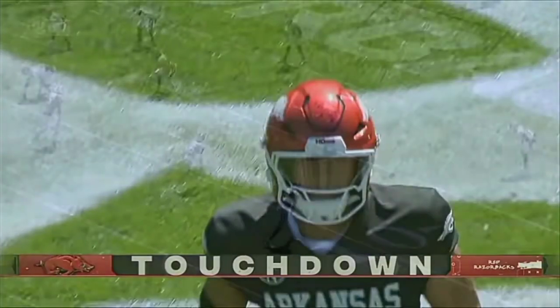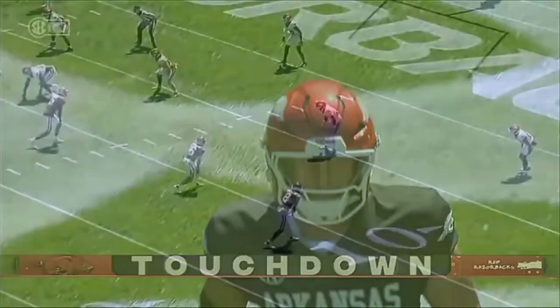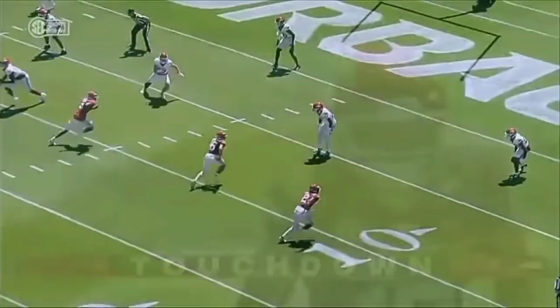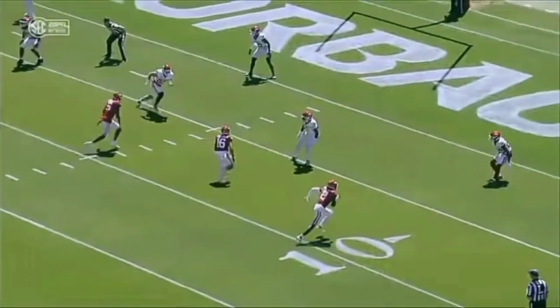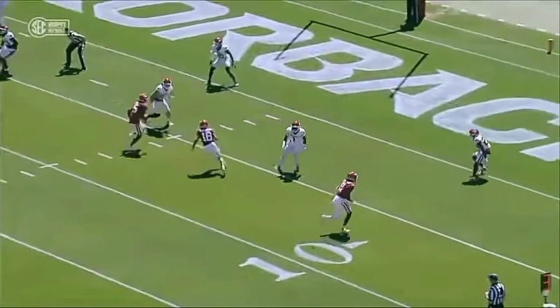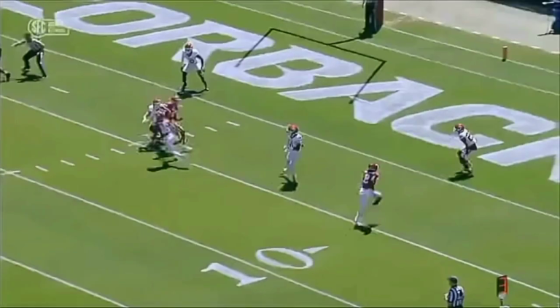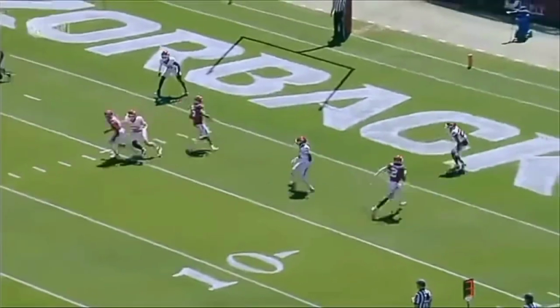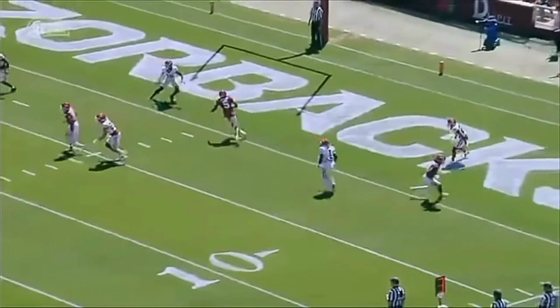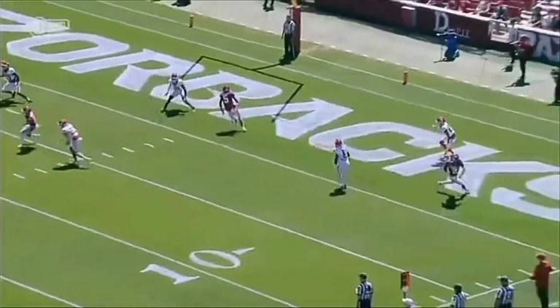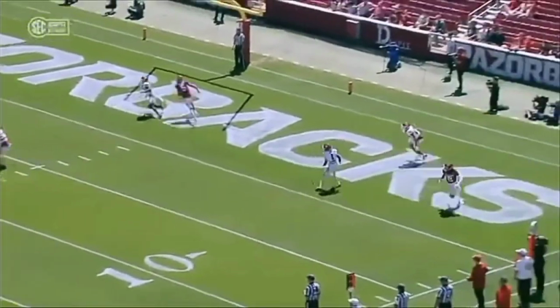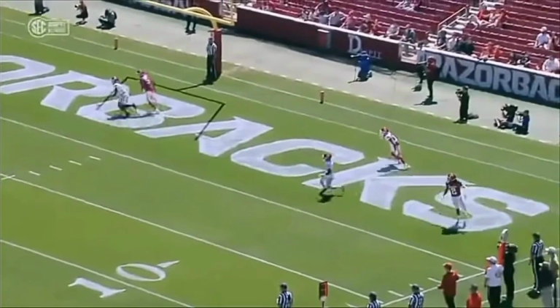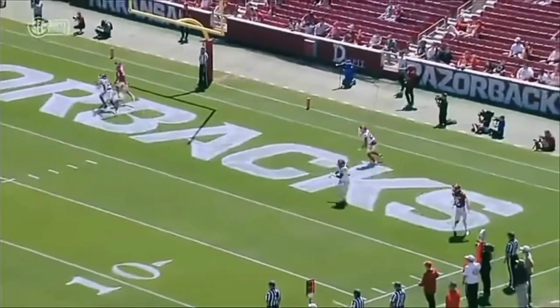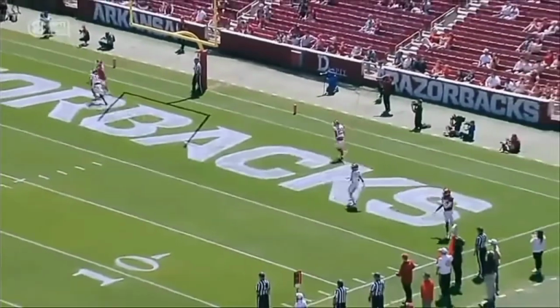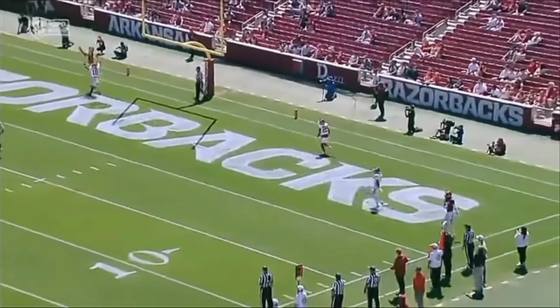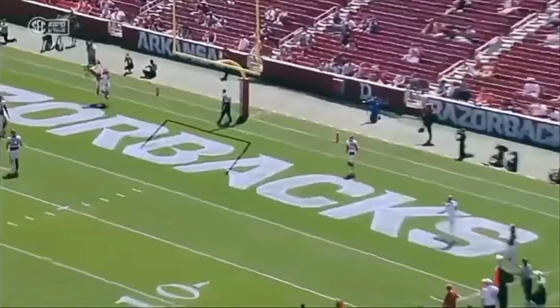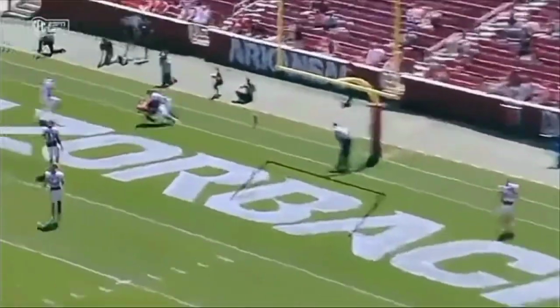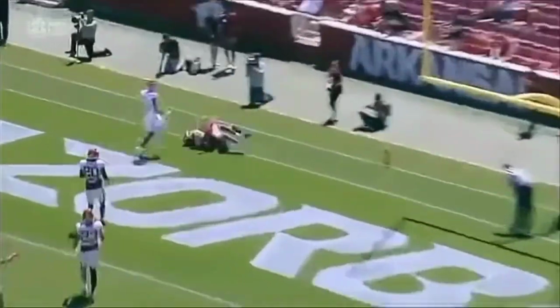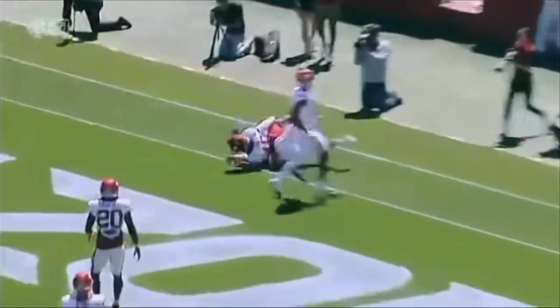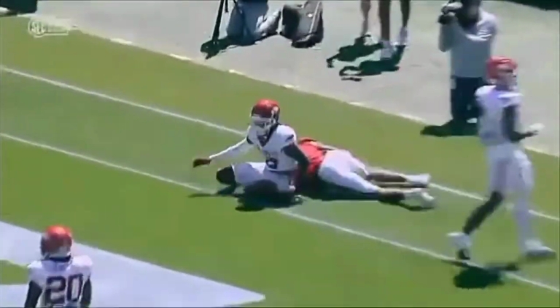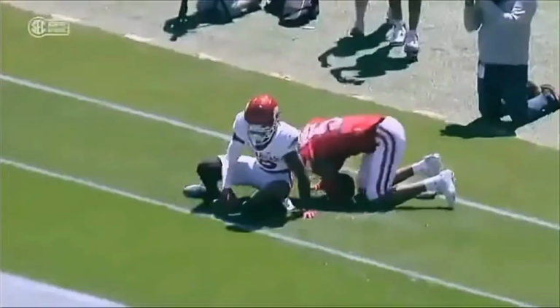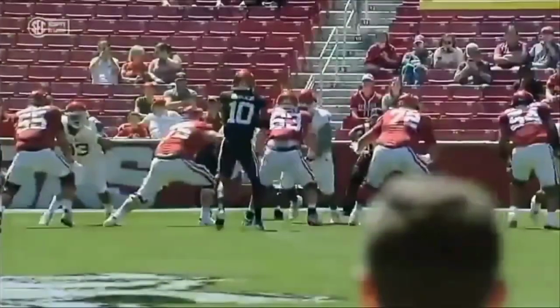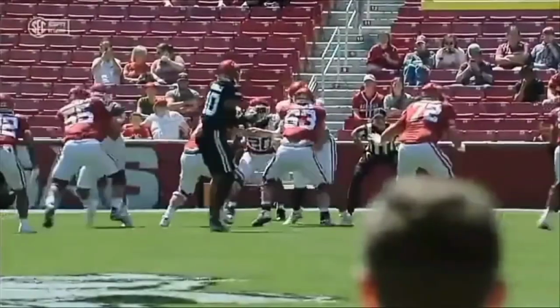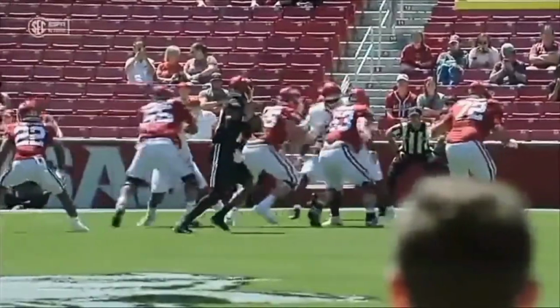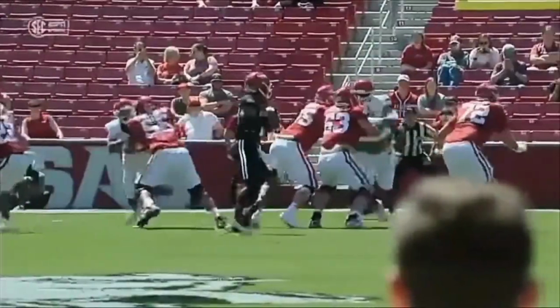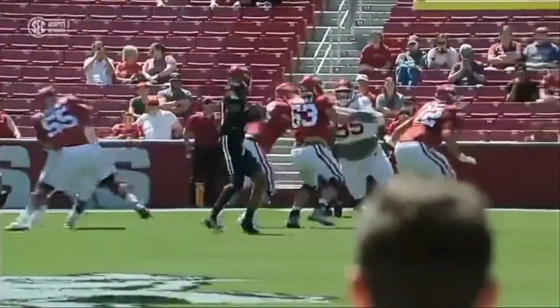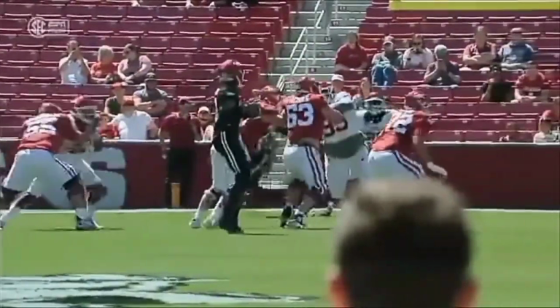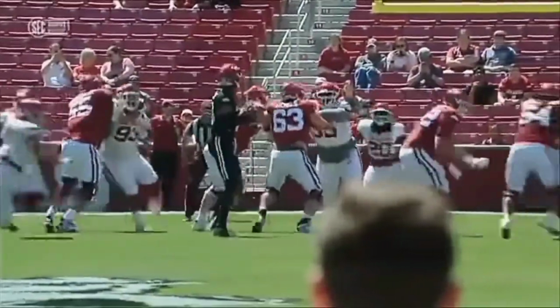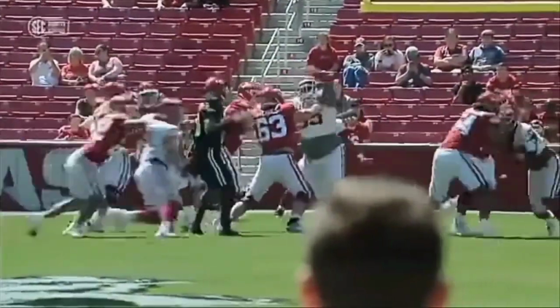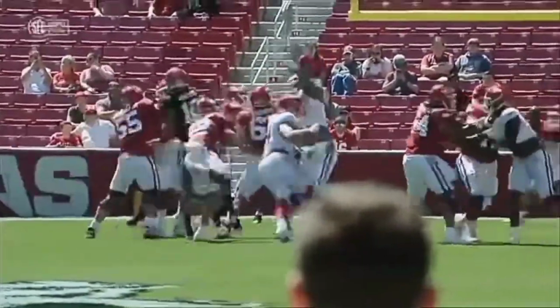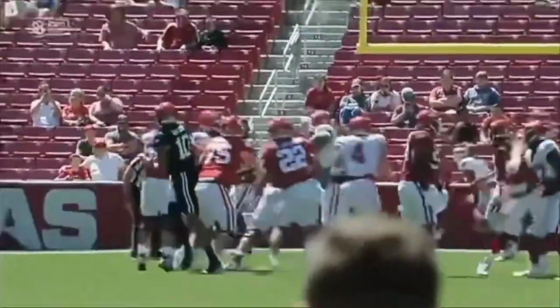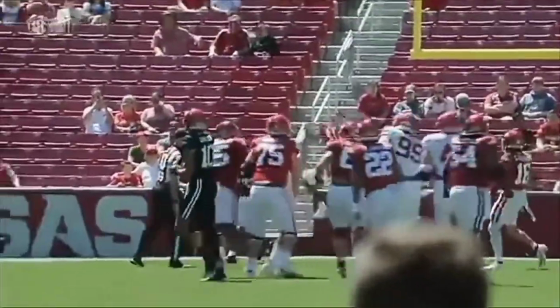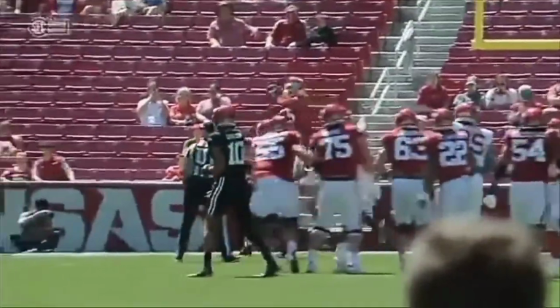That drive concept again. He's going to come — see, number 16 goes underneath, he comes over the top on the dig, goes to the second window. Taylor Green puts it up high for a receiver. You know where do you want to put the ball when you have a big receiver? Put it up high in the back of the end zone.